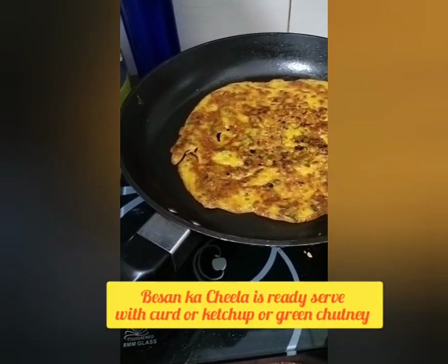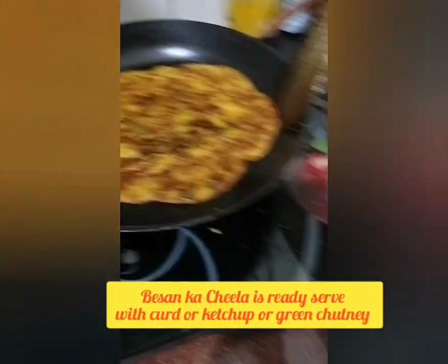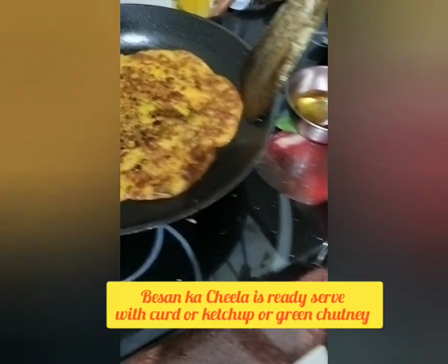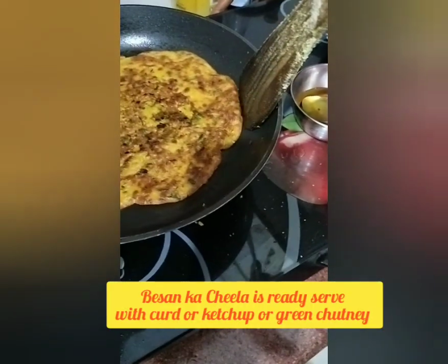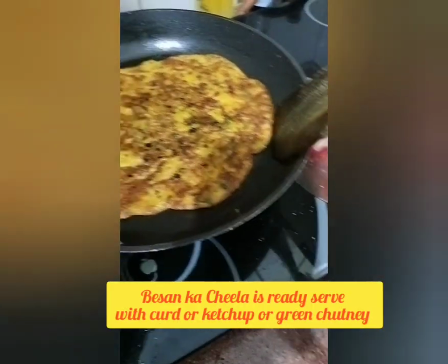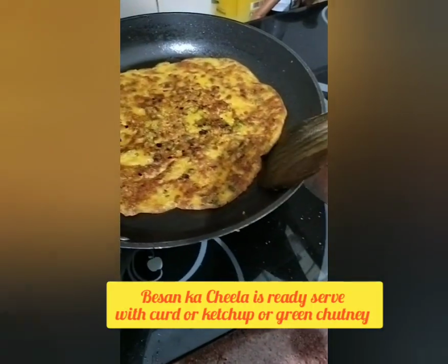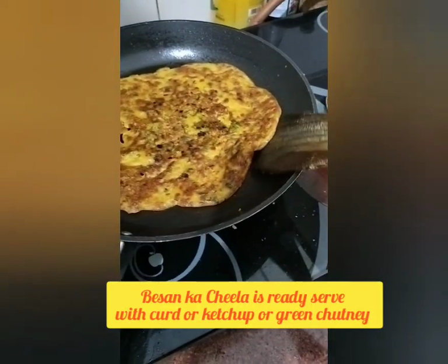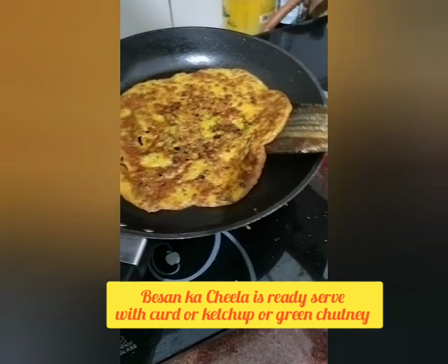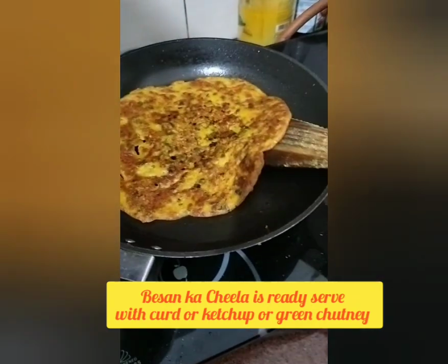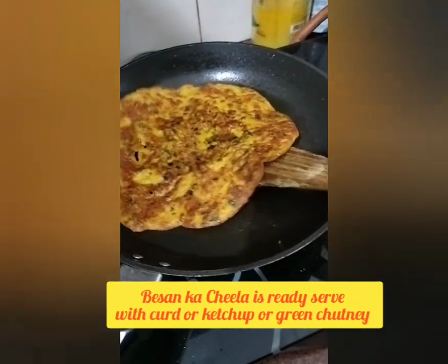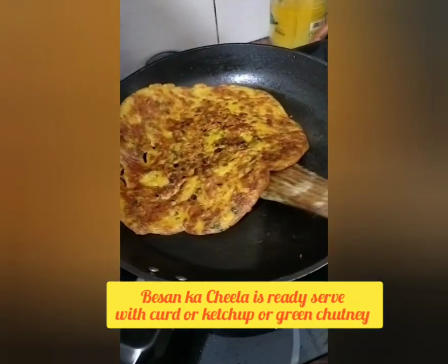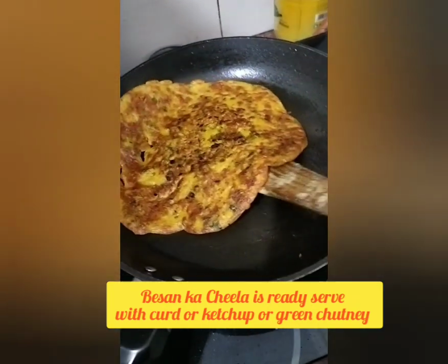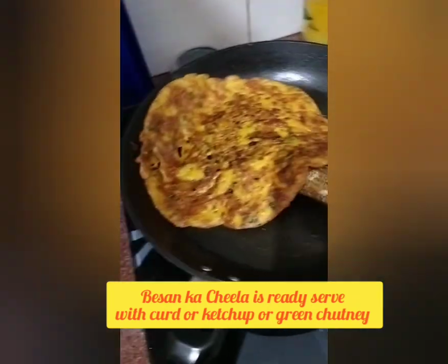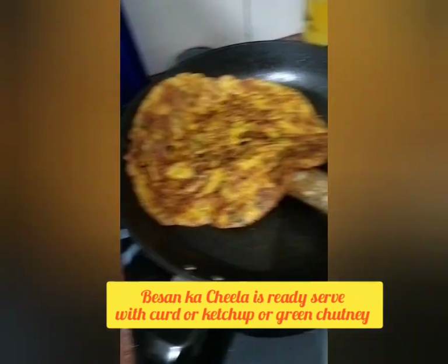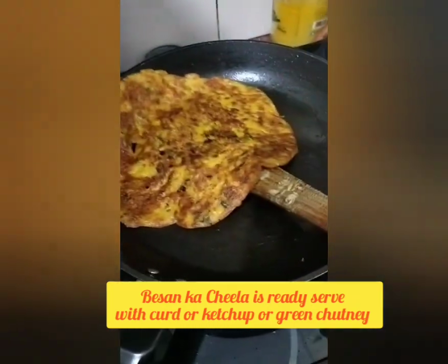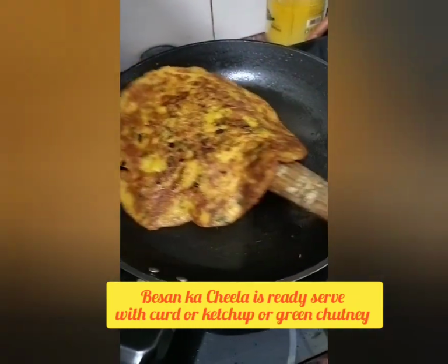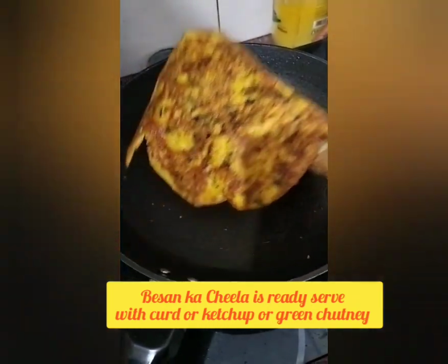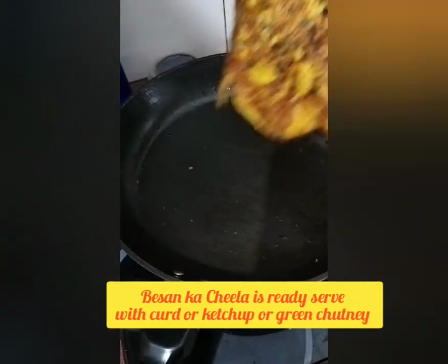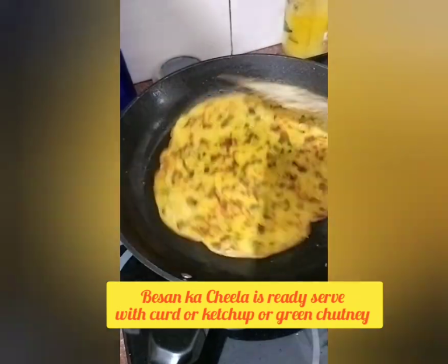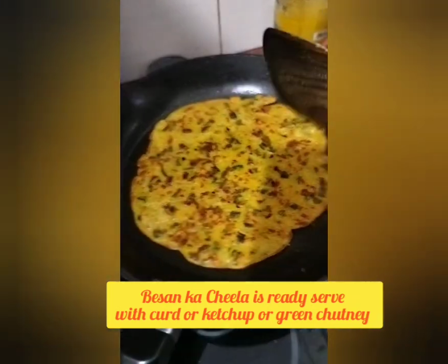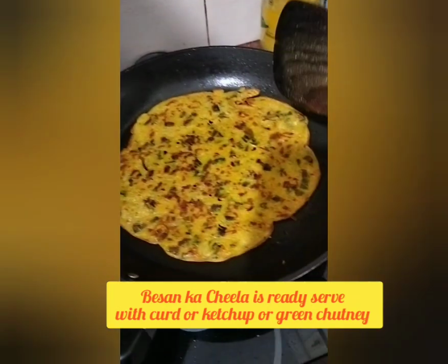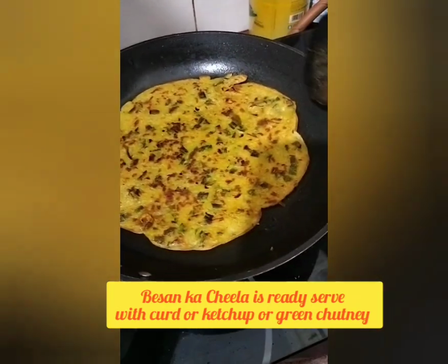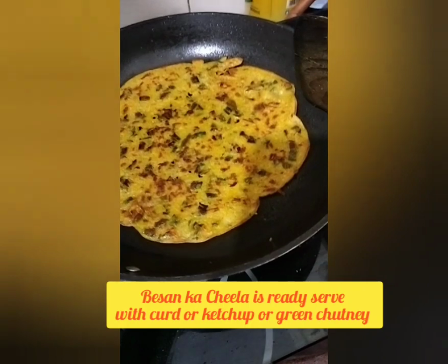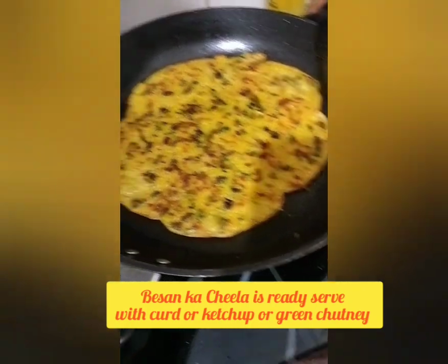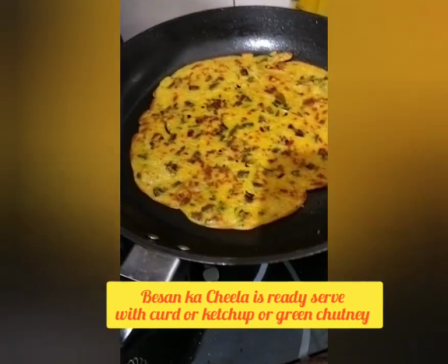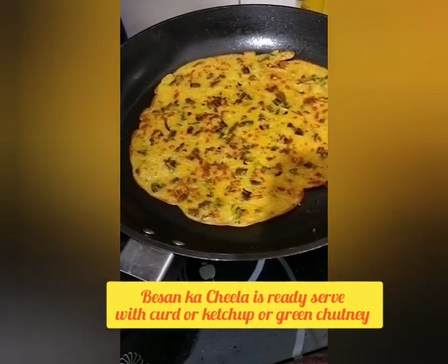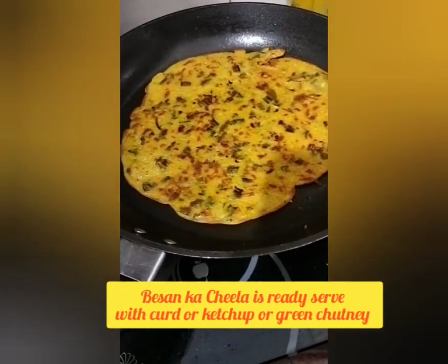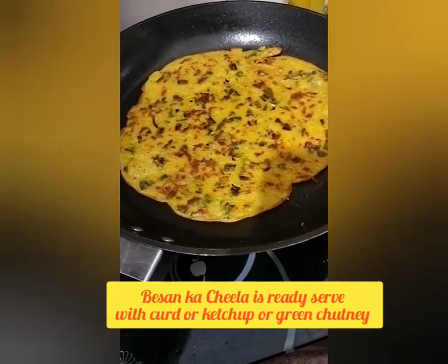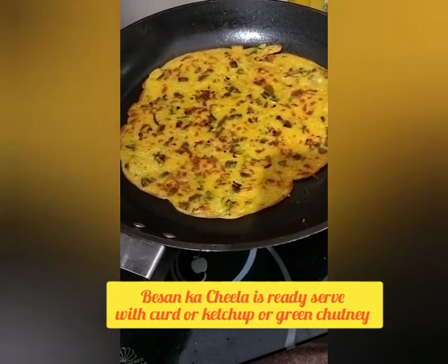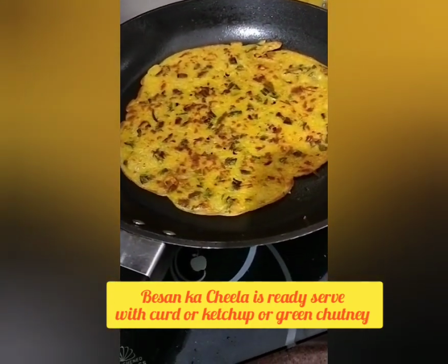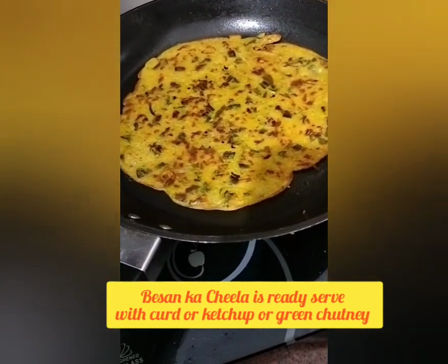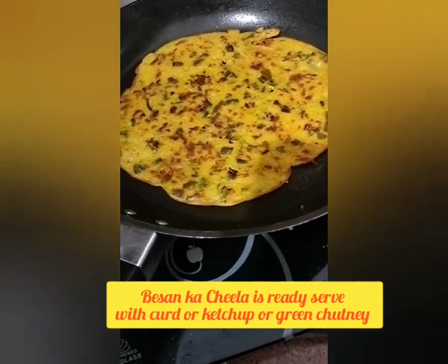The chila is almost ready. You can keep it for a few more minutes to make it more crispy as per your baby's choice. Serve it with curd, ketchup, and green chutney.